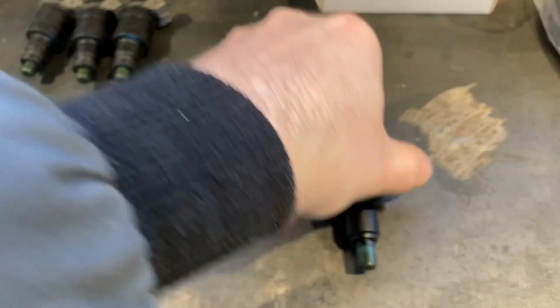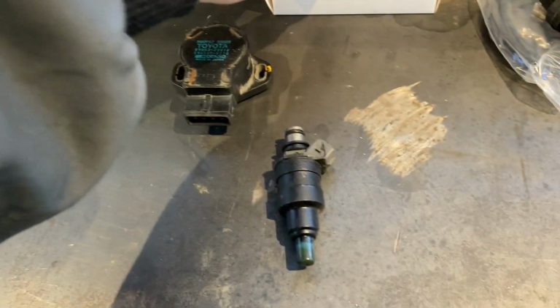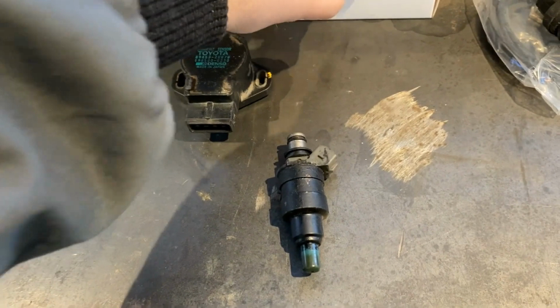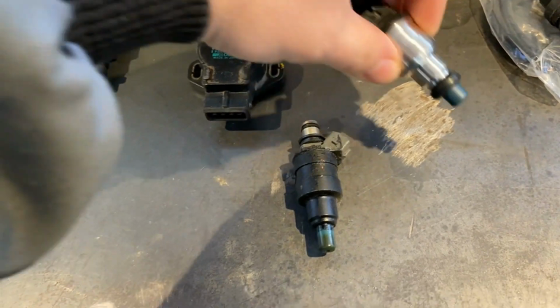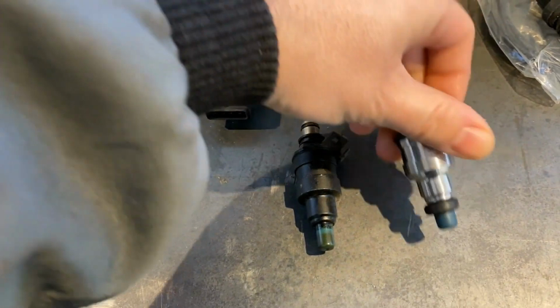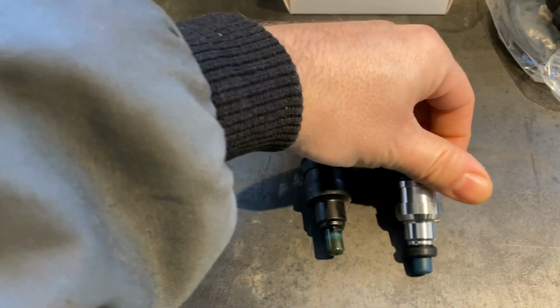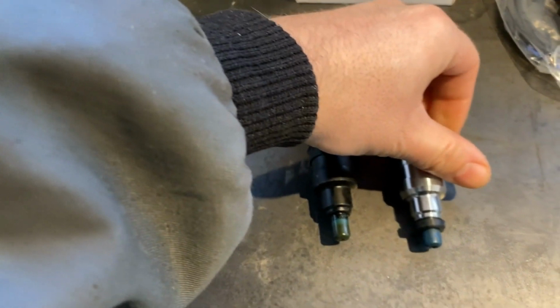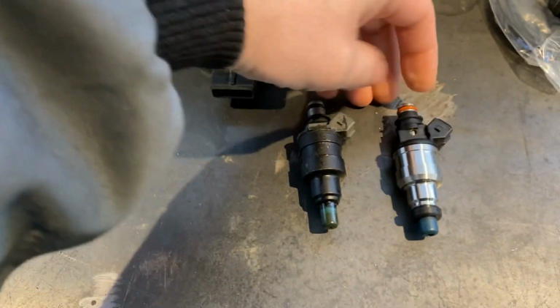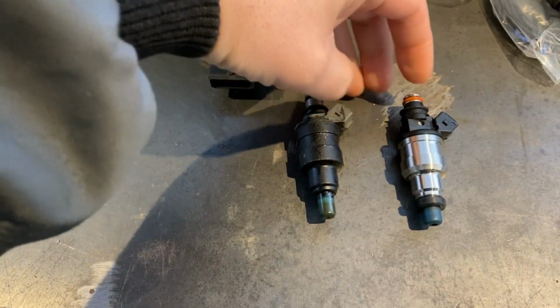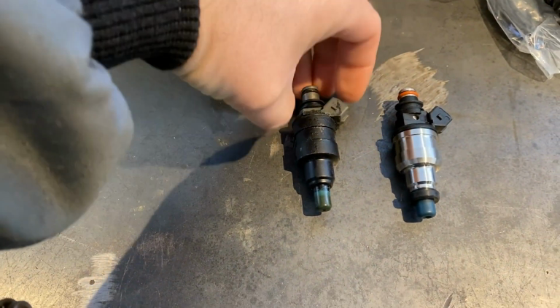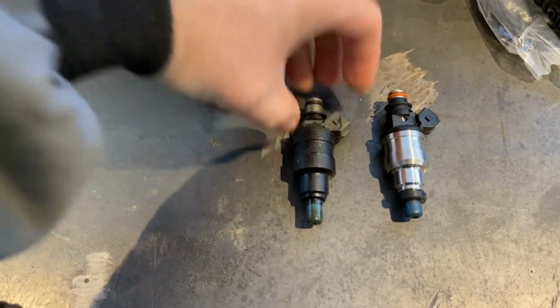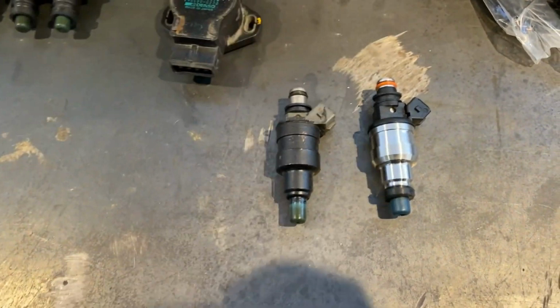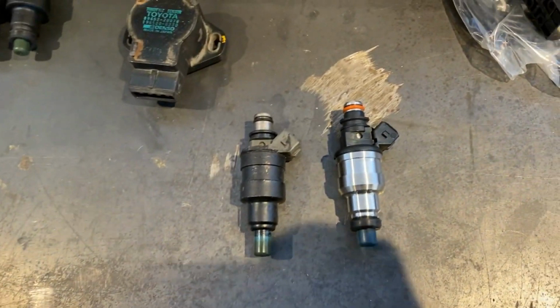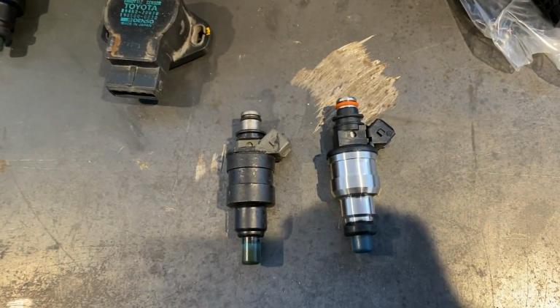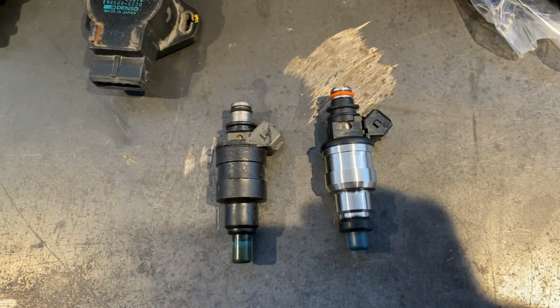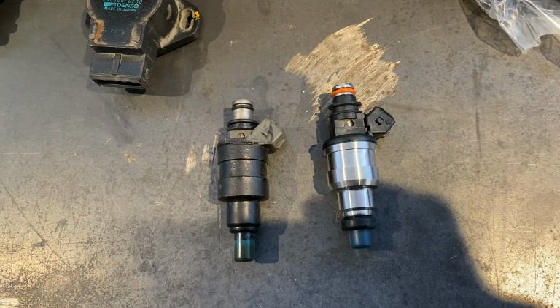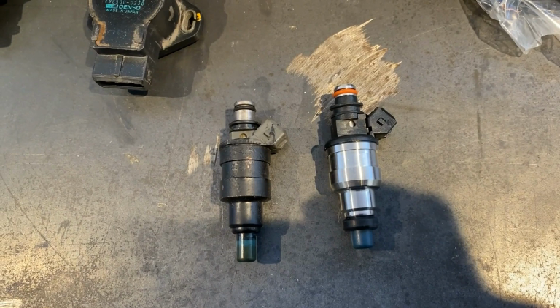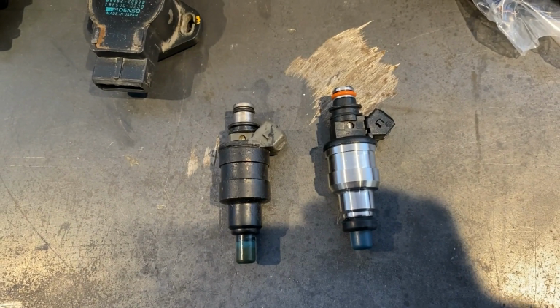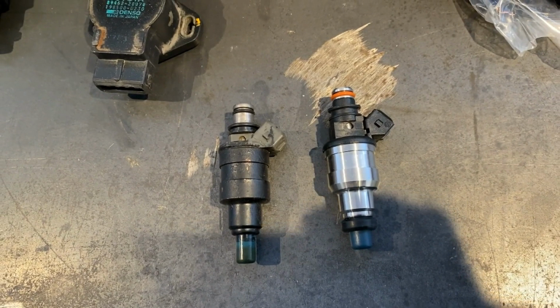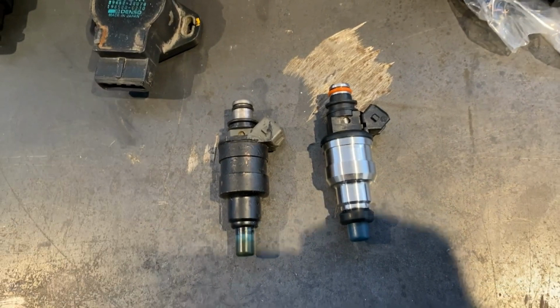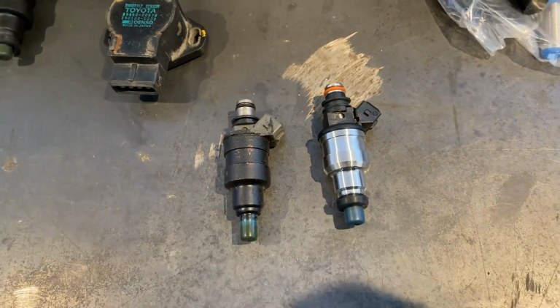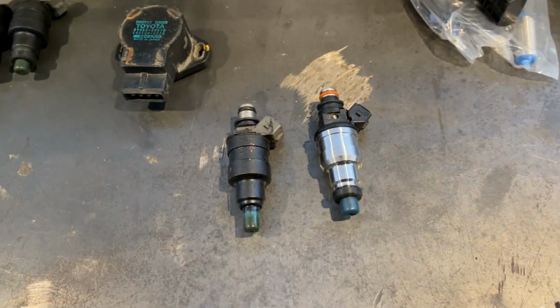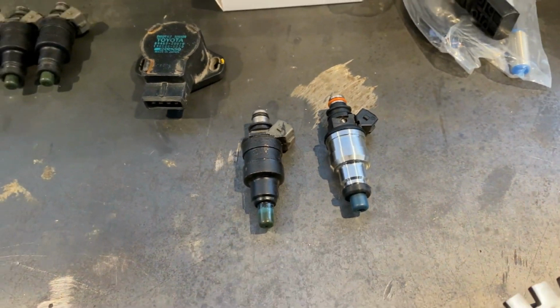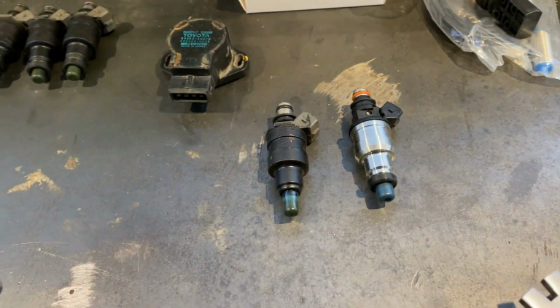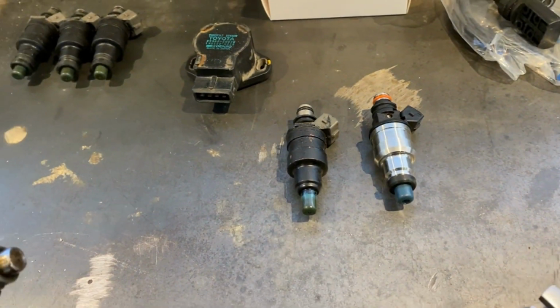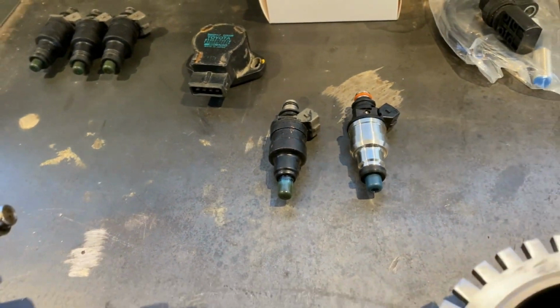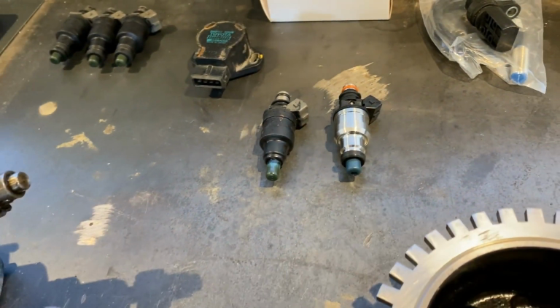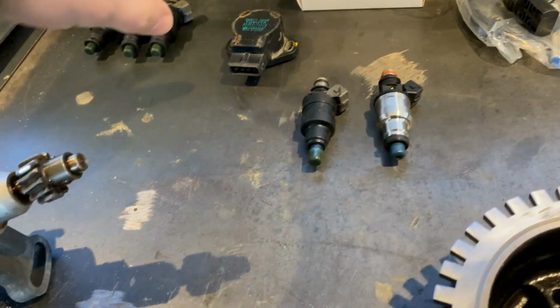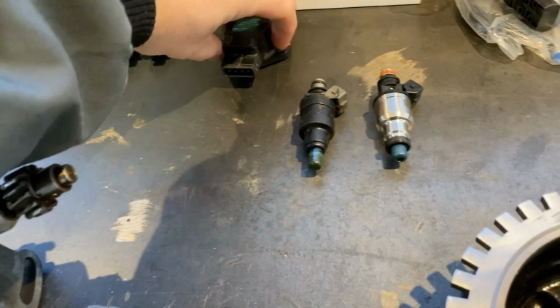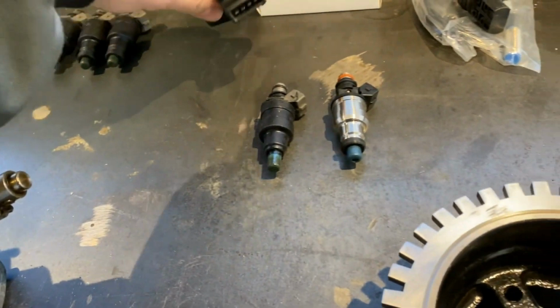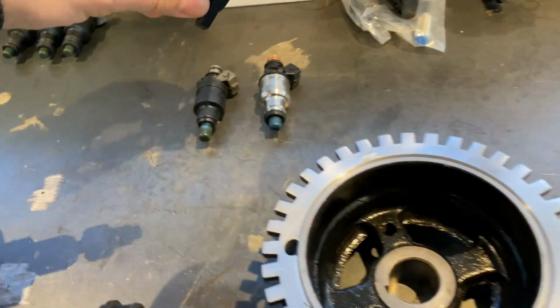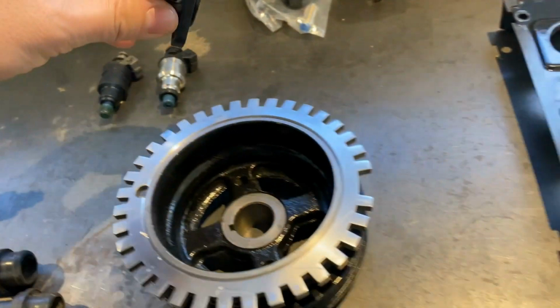Old injectors compared to new — the new ones having a much finer spray pattern and better atomization than the old ones, also being high ohm so they don't require as much current to run.